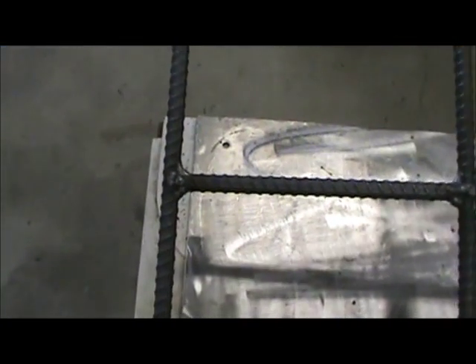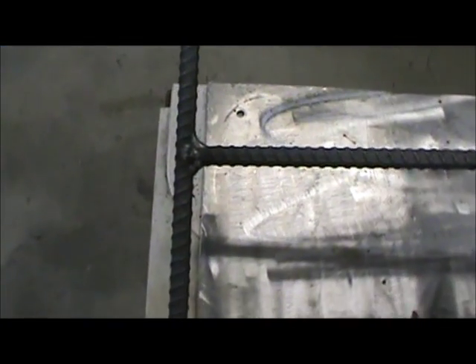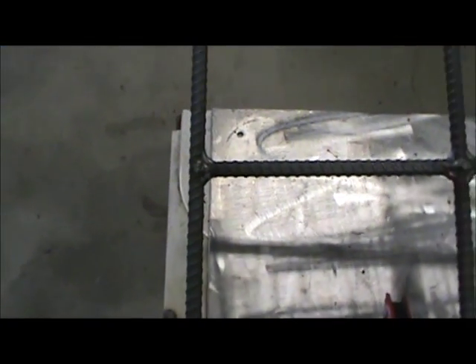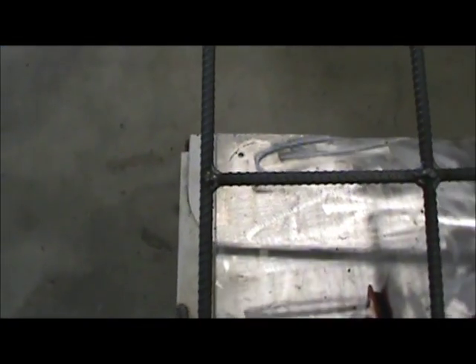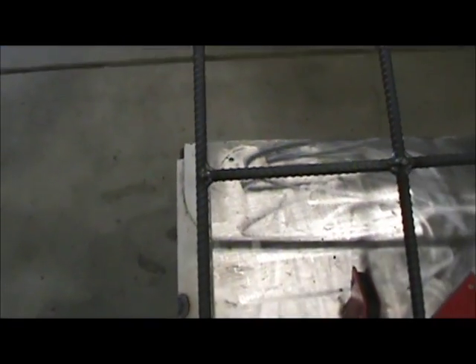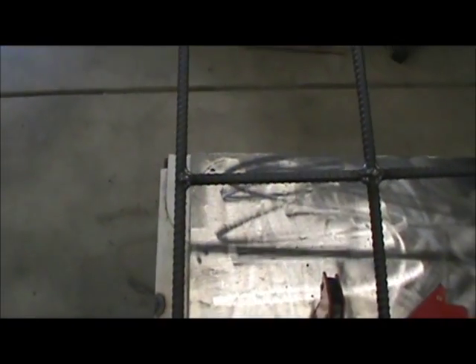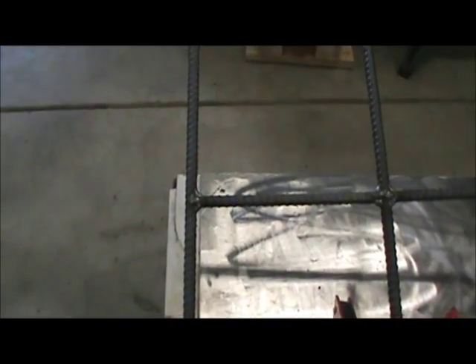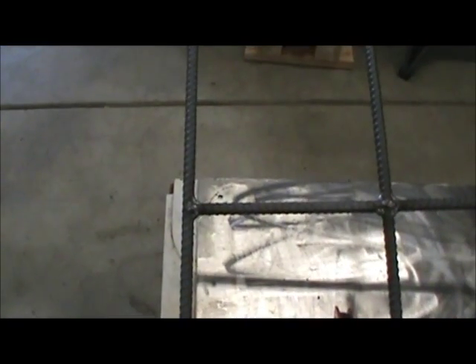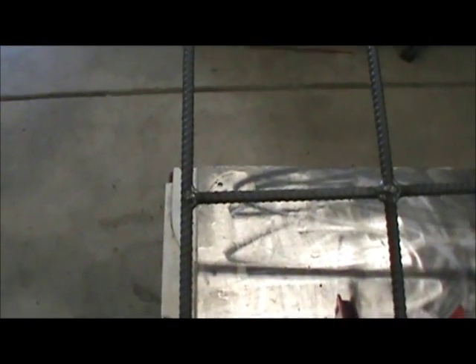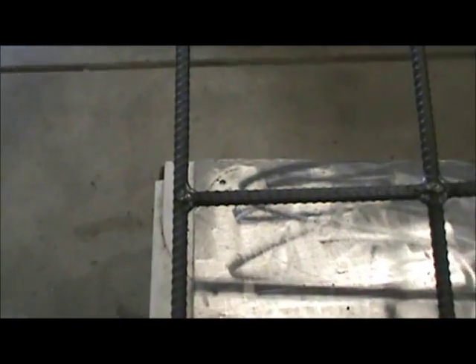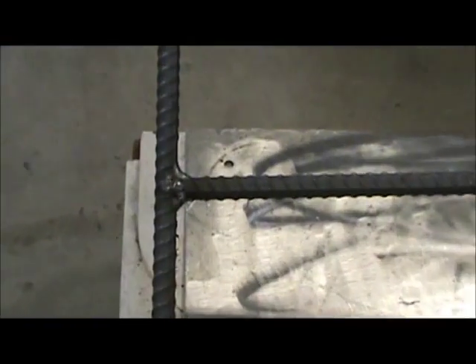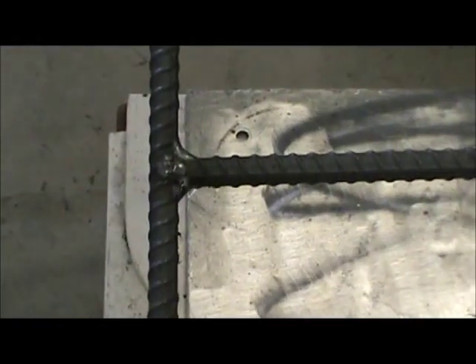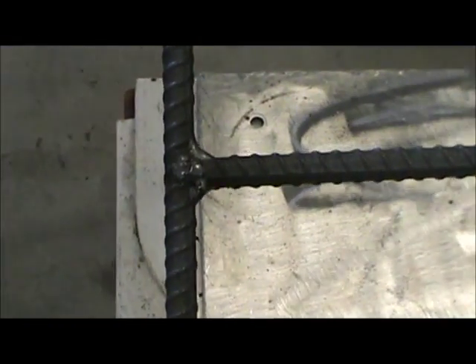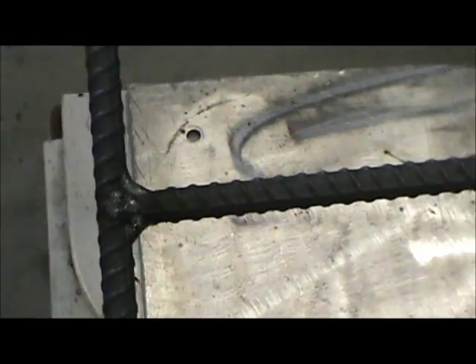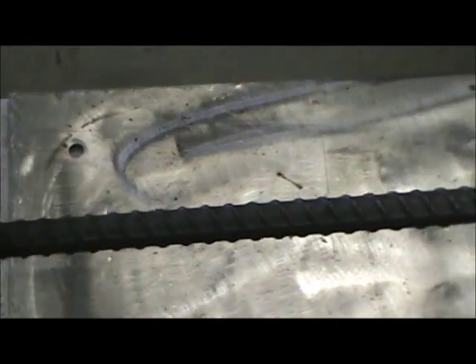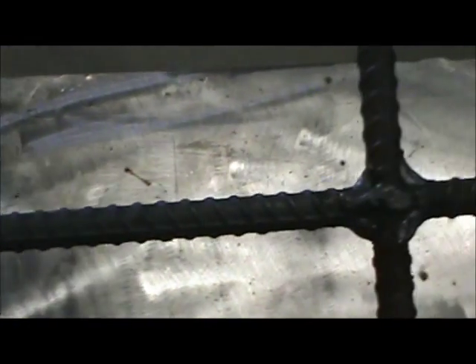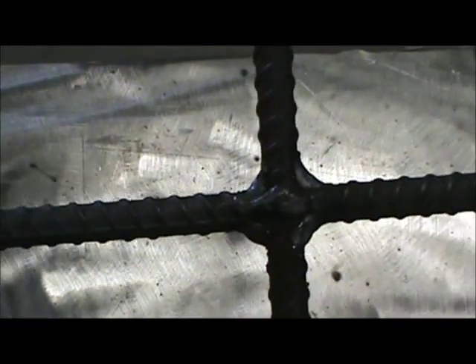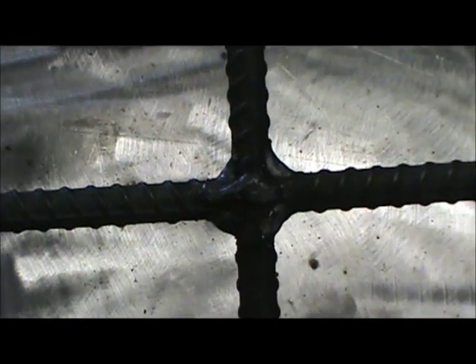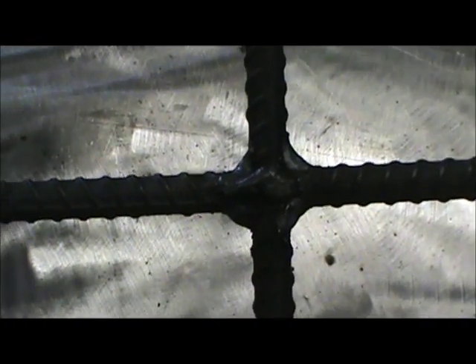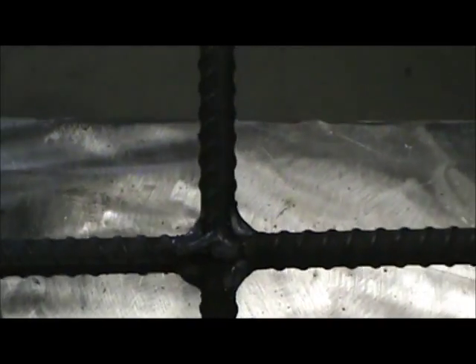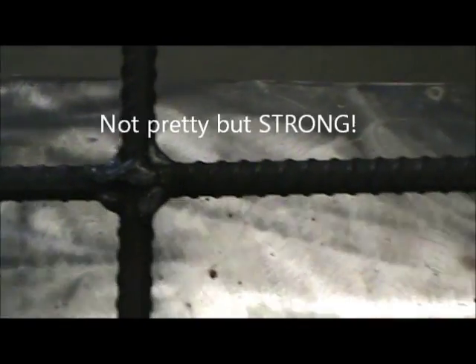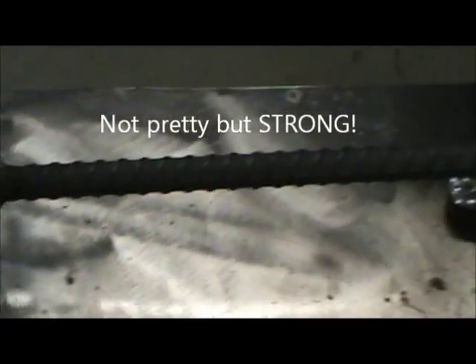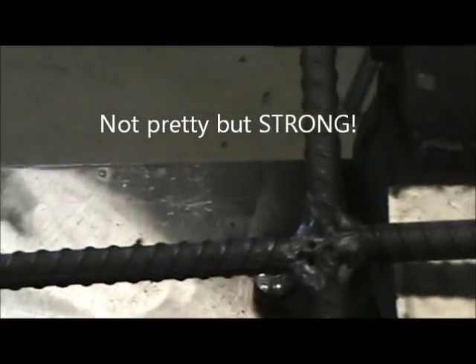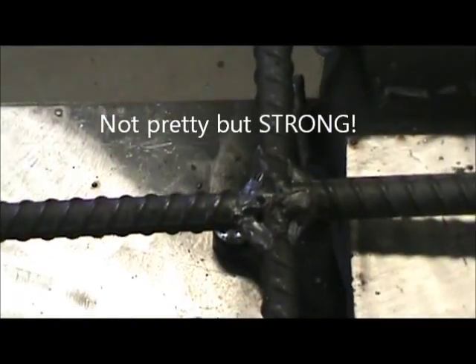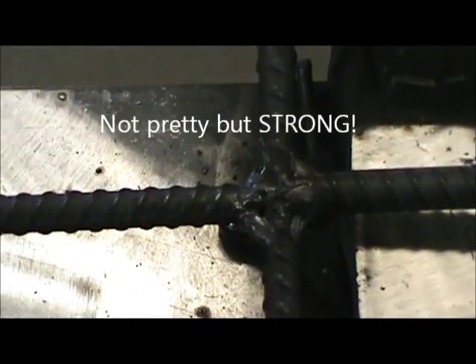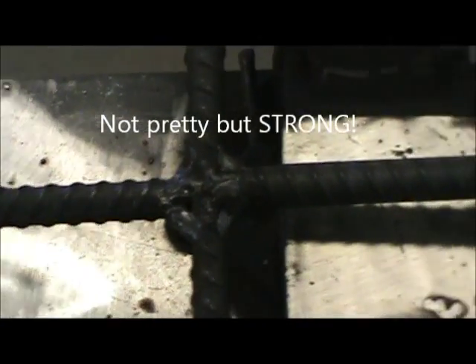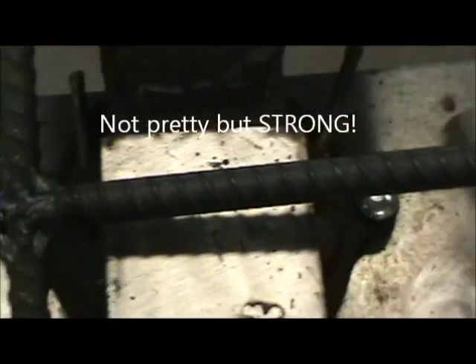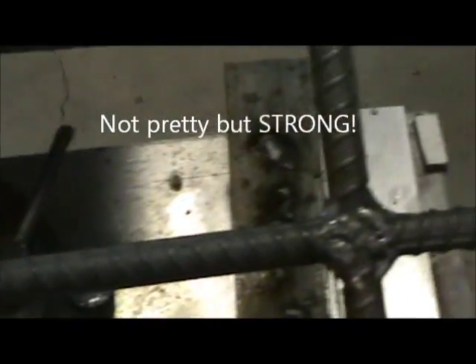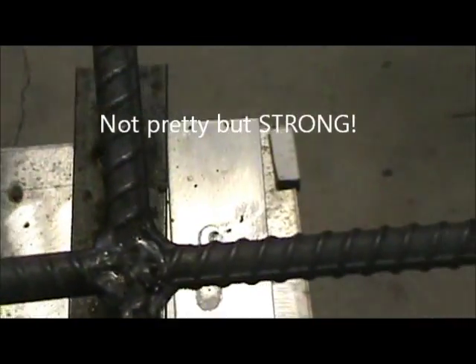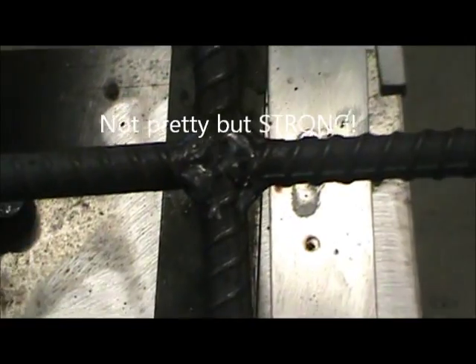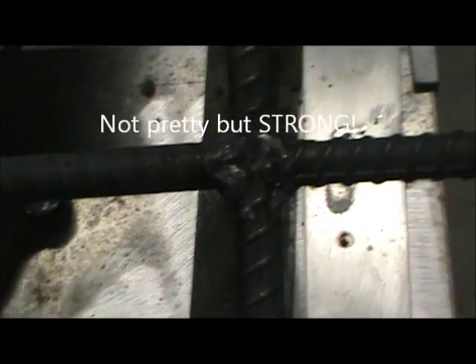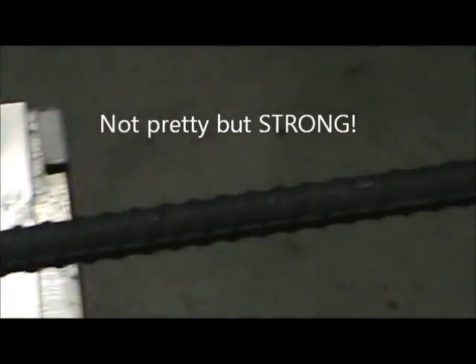I wanted to show here that I've done top and bottom fillet welds as well as the butt welds. I guarantee you cannot break this.